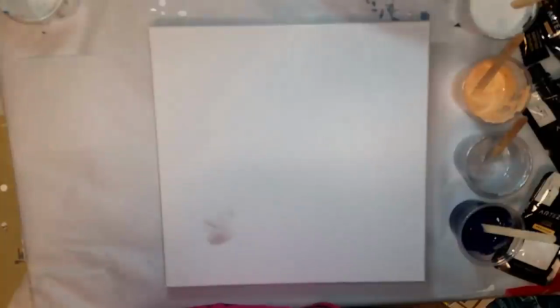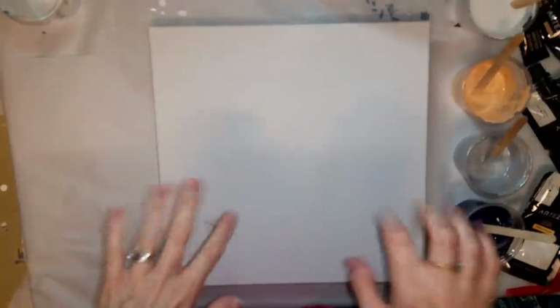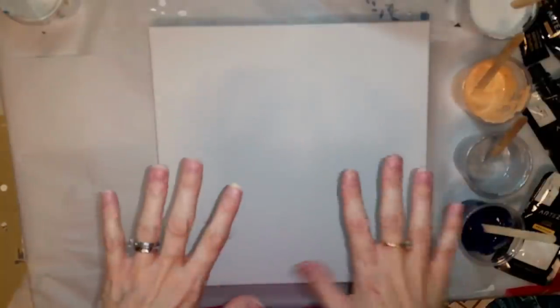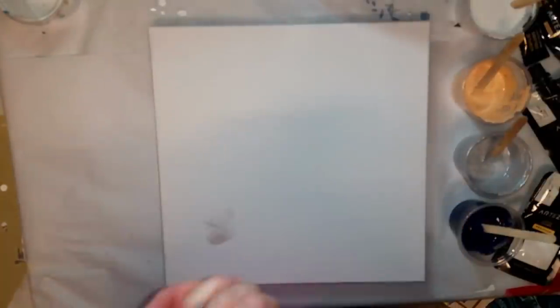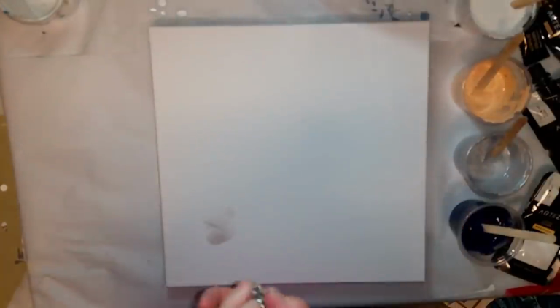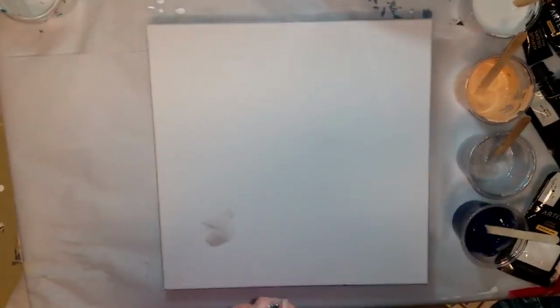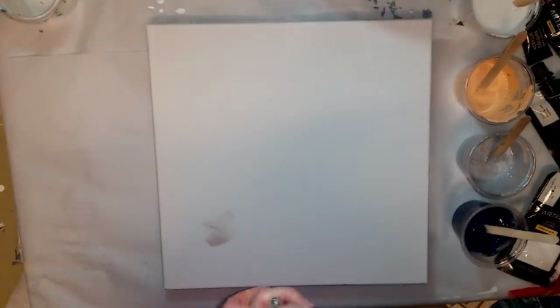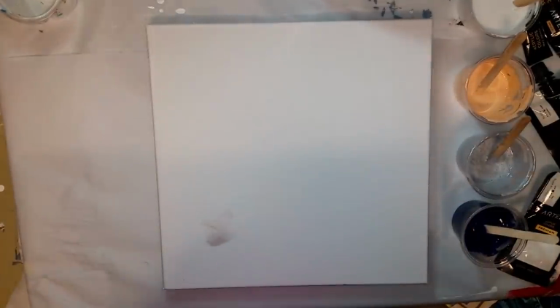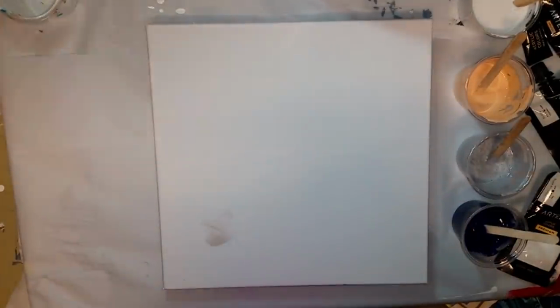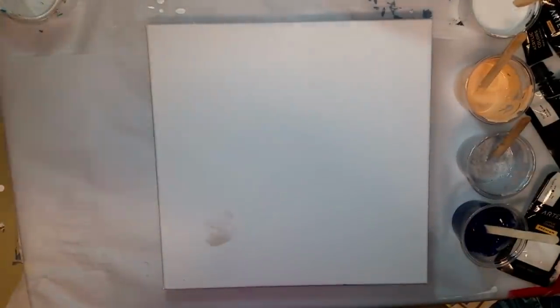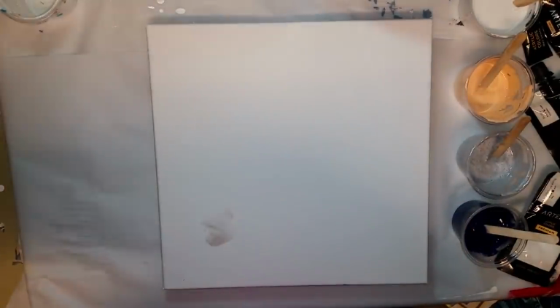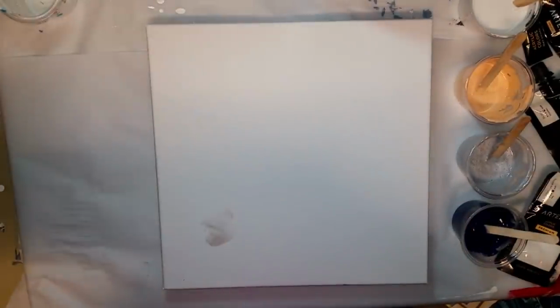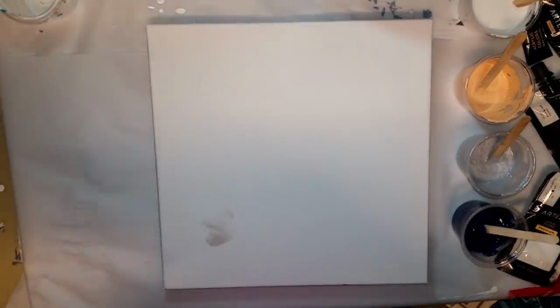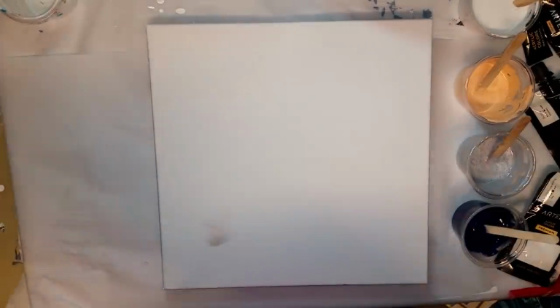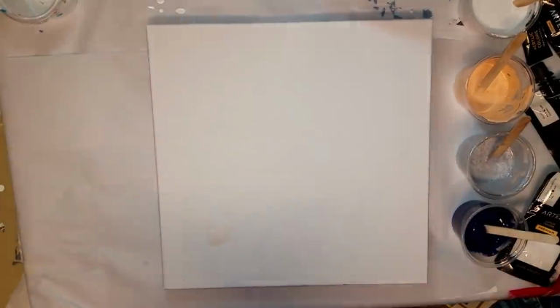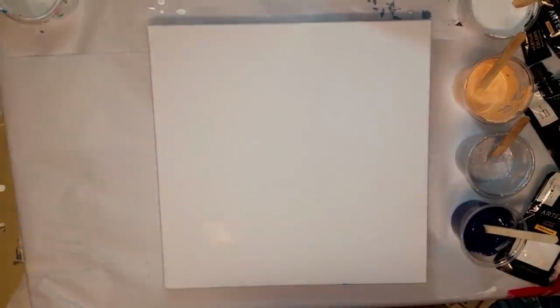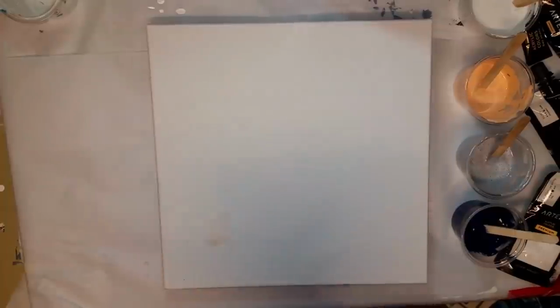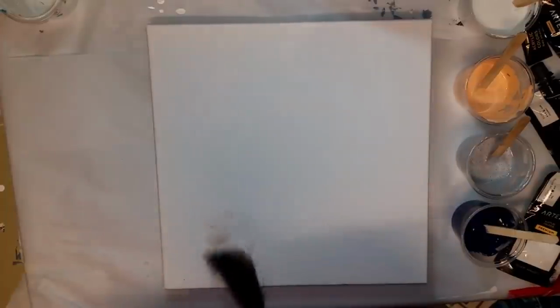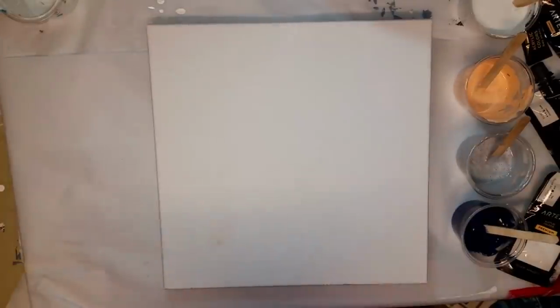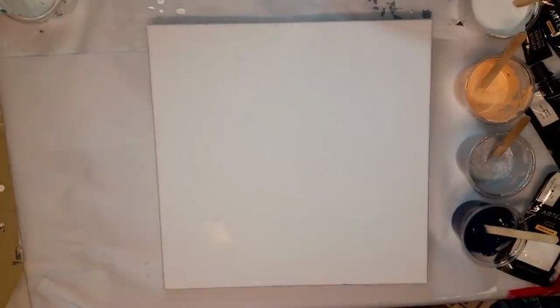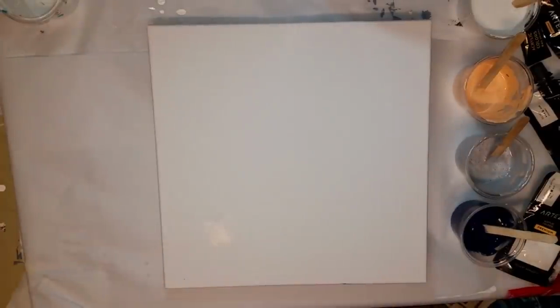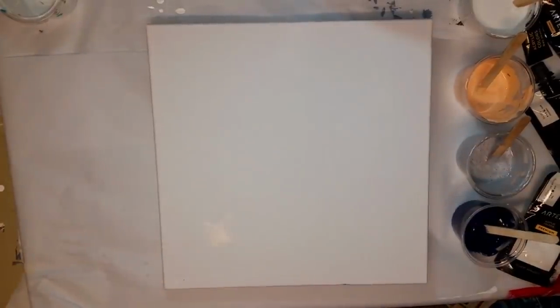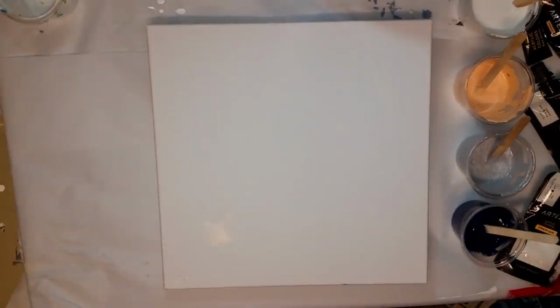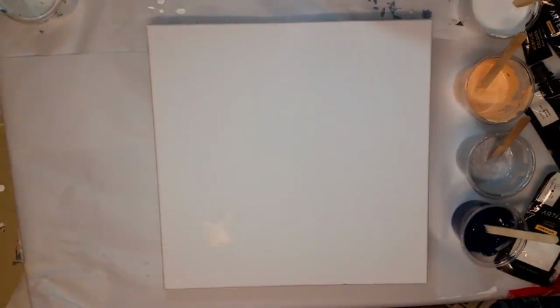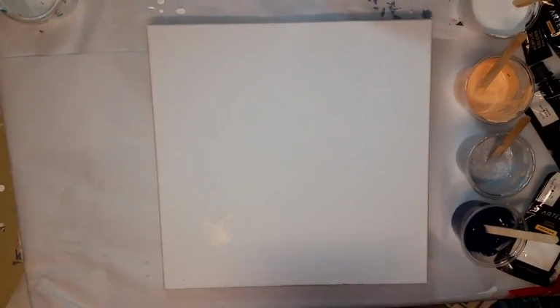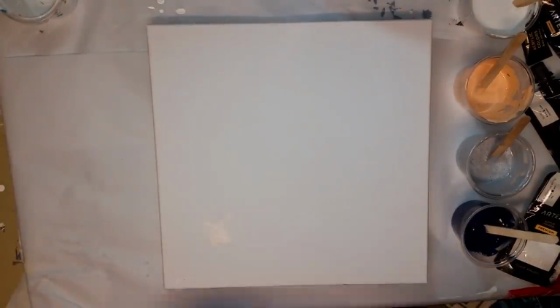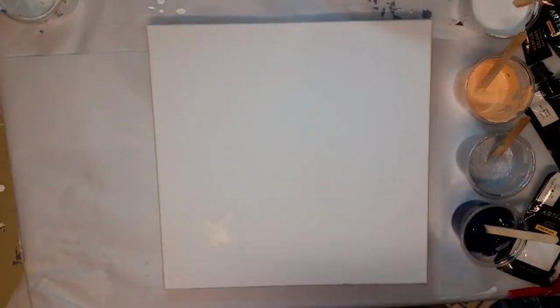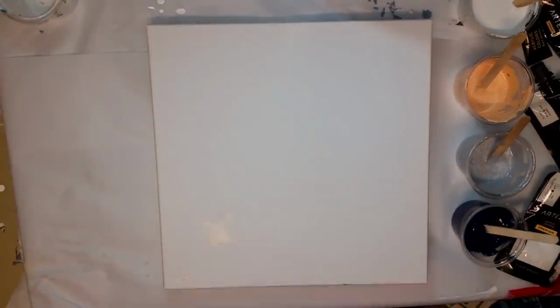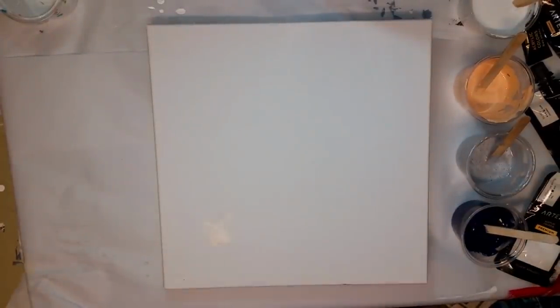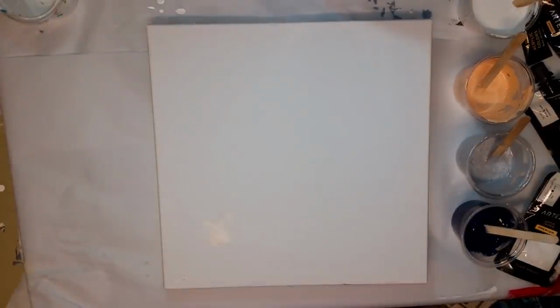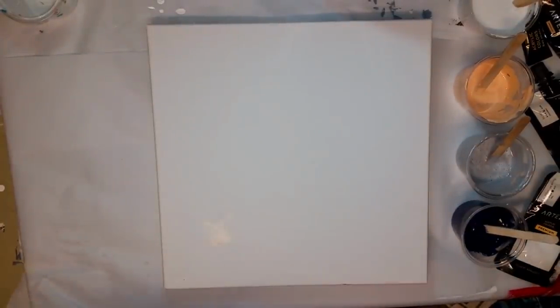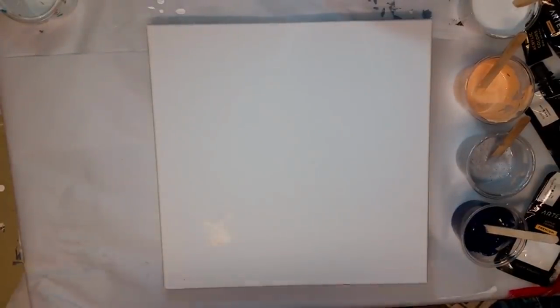Hi guys, welcome back to my channel. I am Megan and this is Ethereal Art, and today I am reviewing a canvas from Arteza.